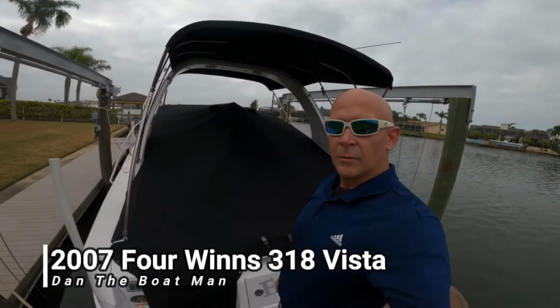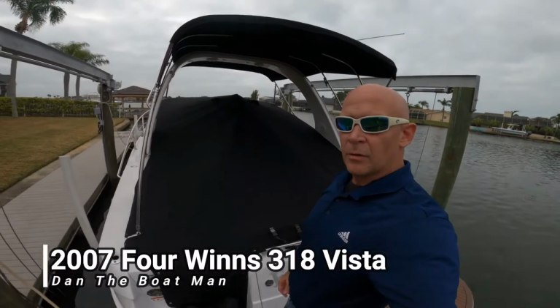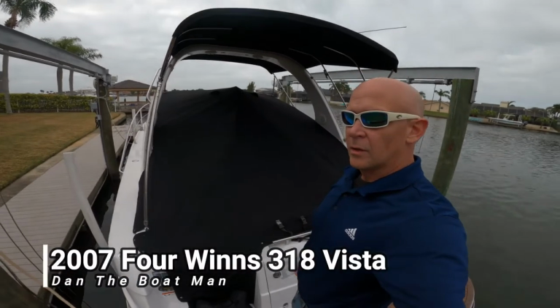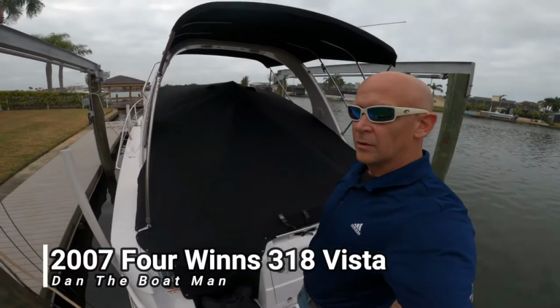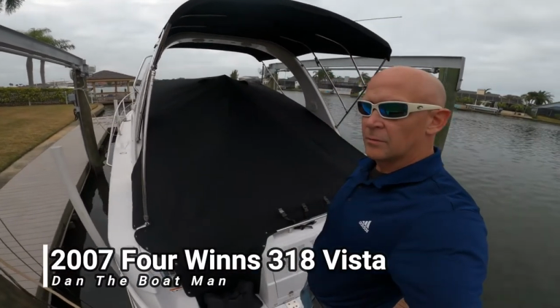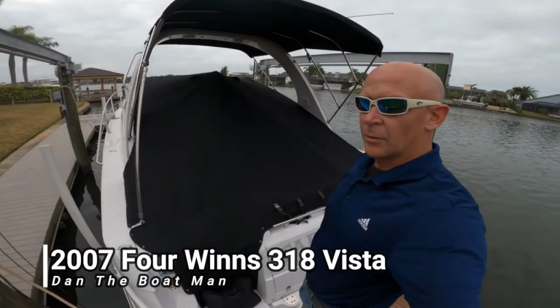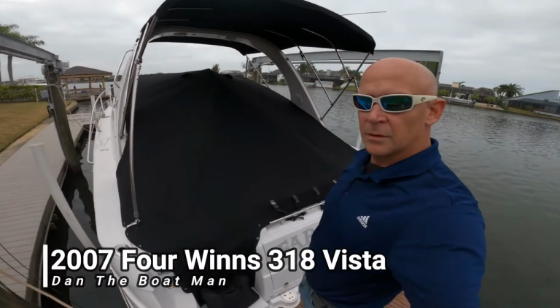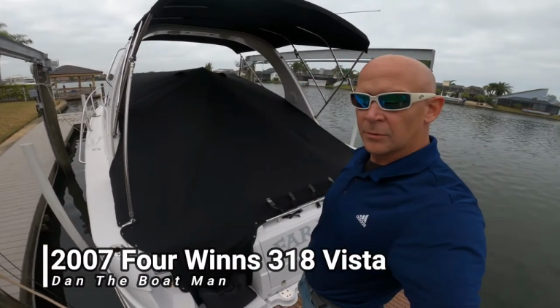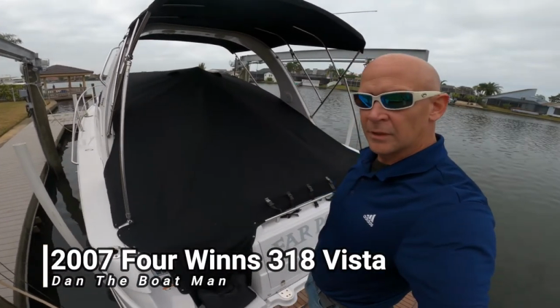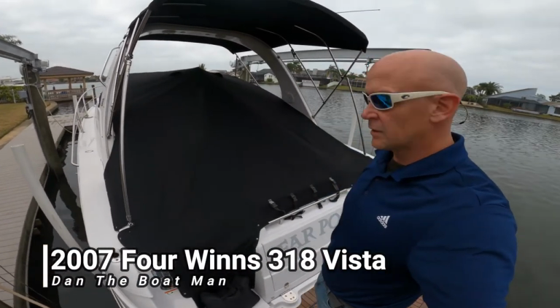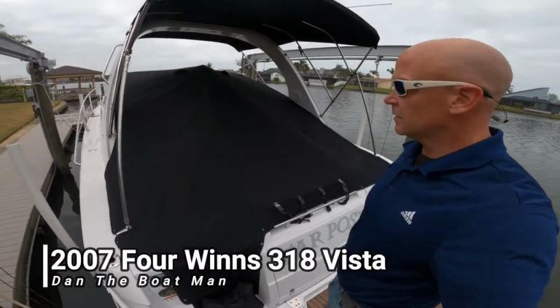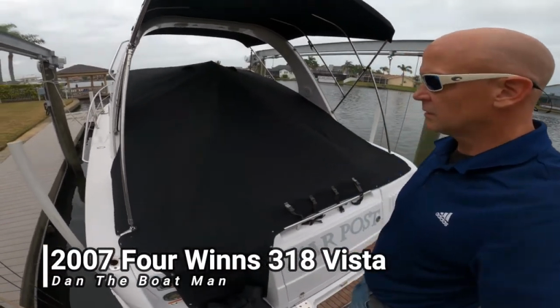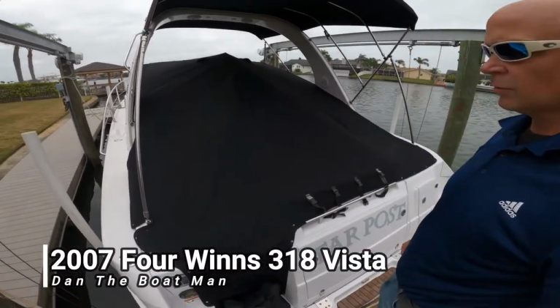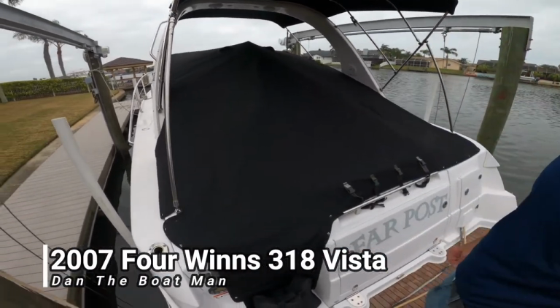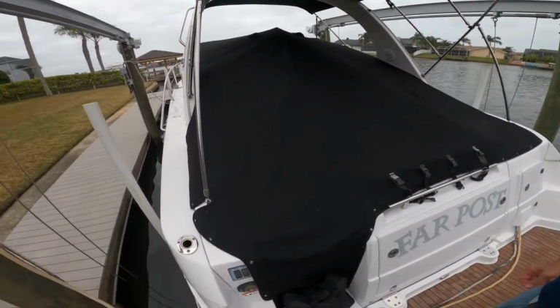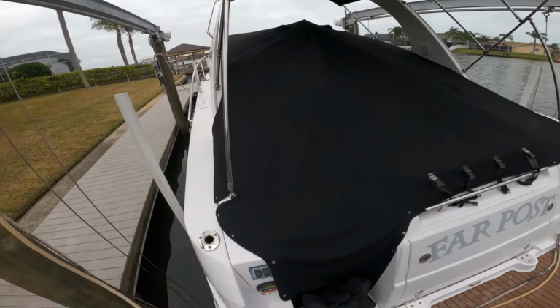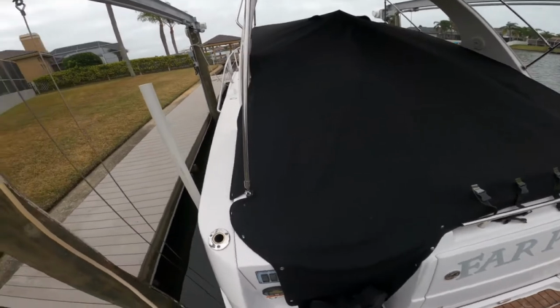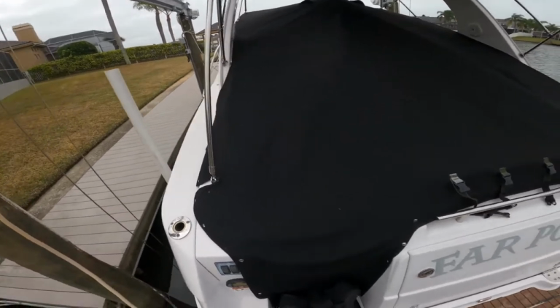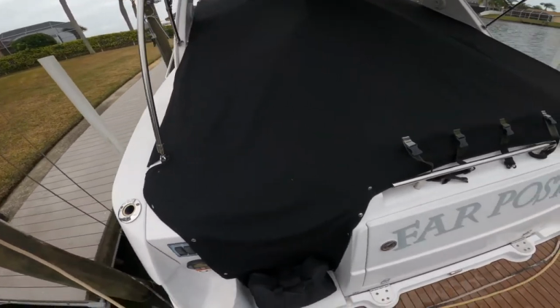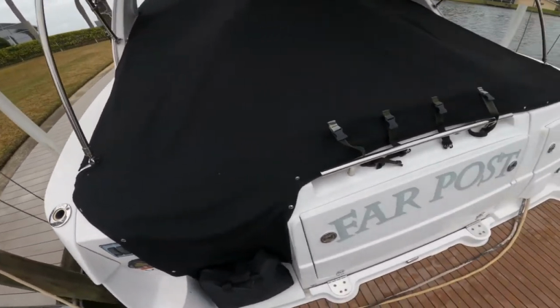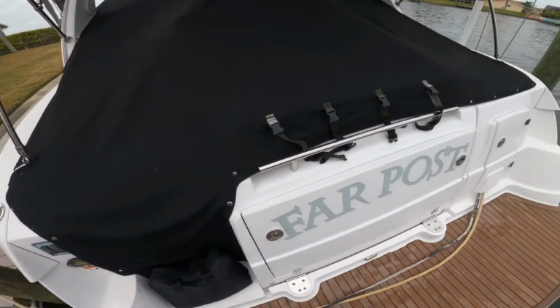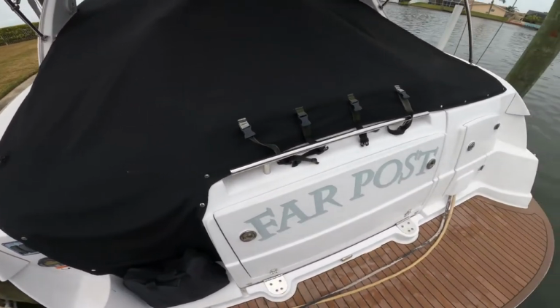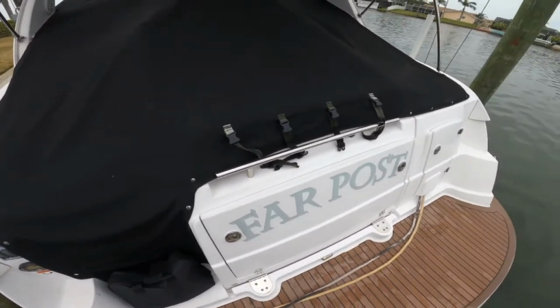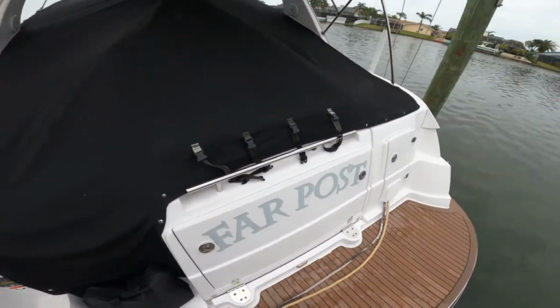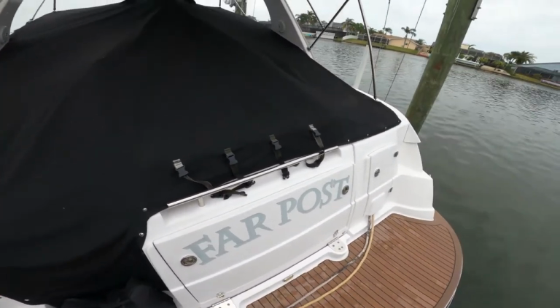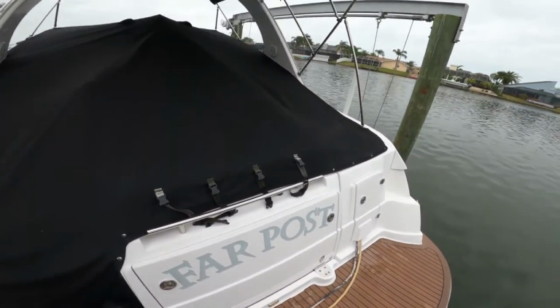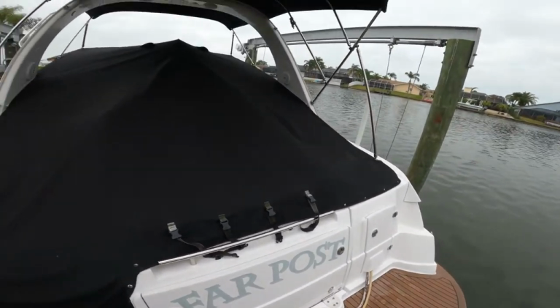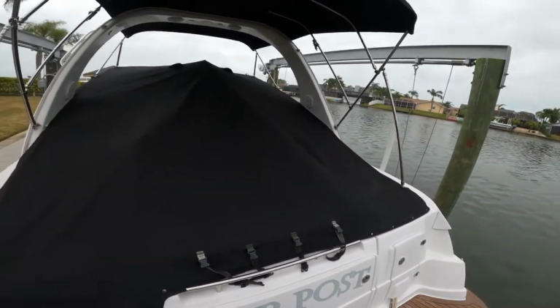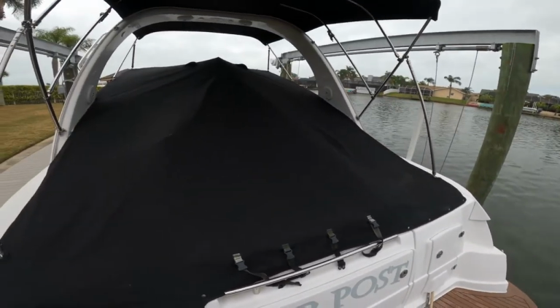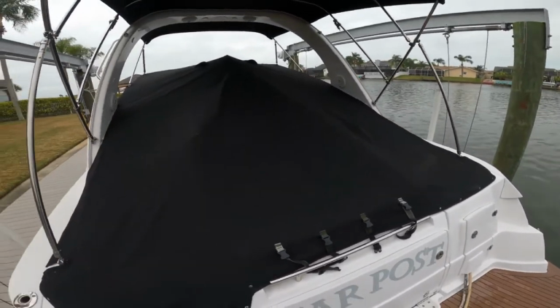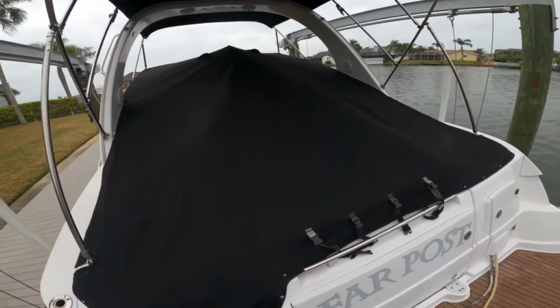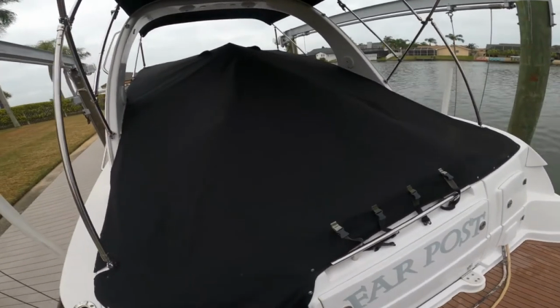Here we are on Far Post, the 318 Vista, Four Winds. We're going to take the cover off and get a good look at the inside.